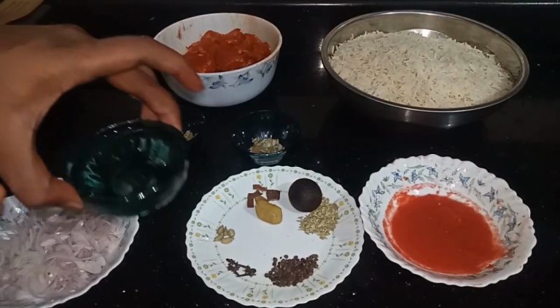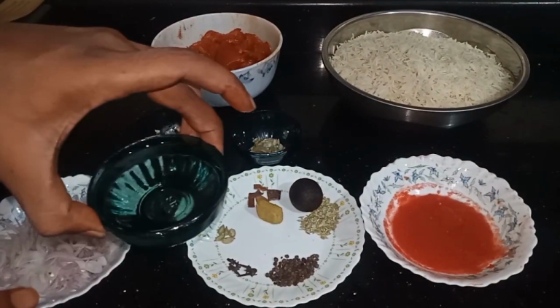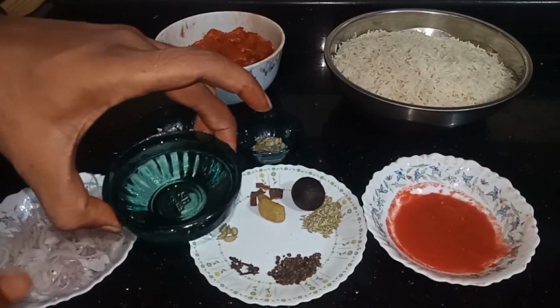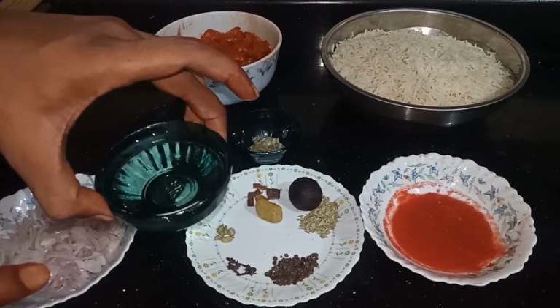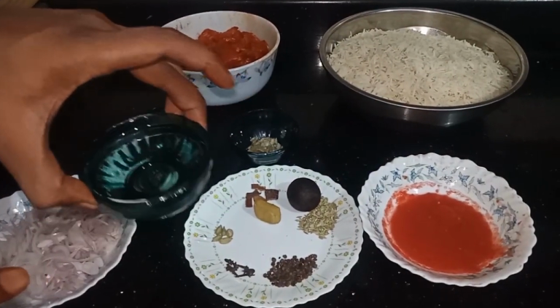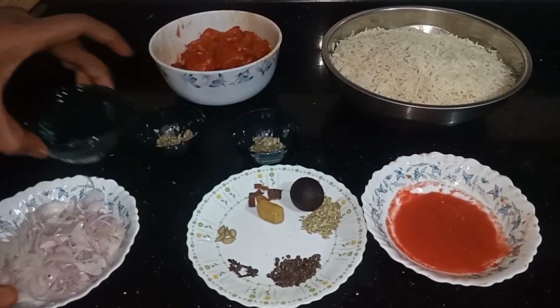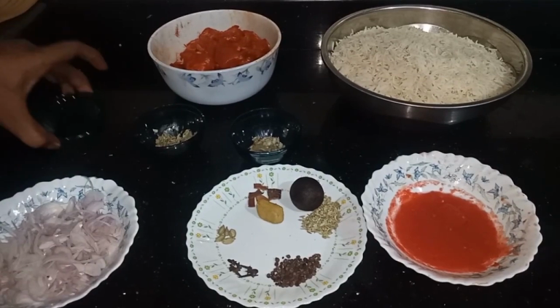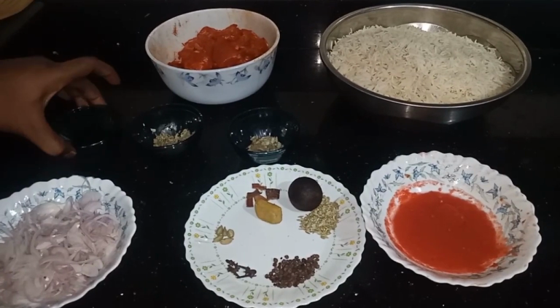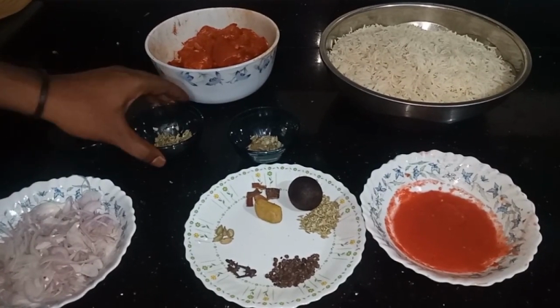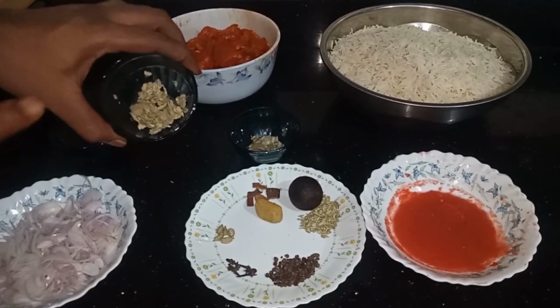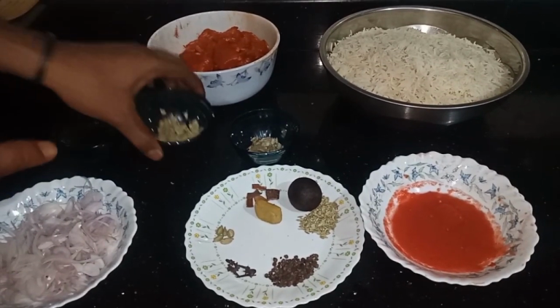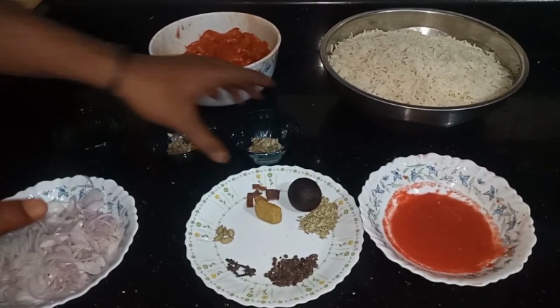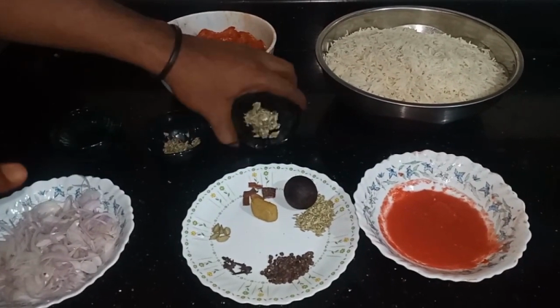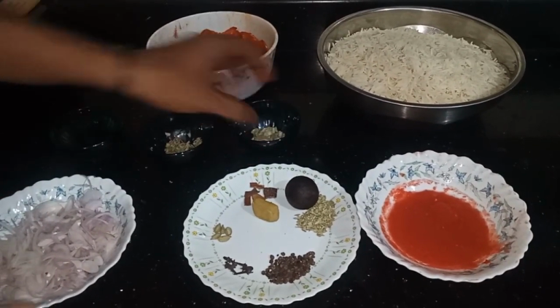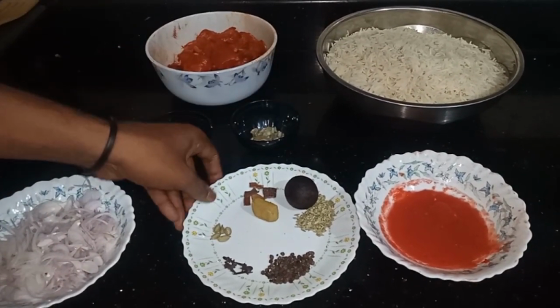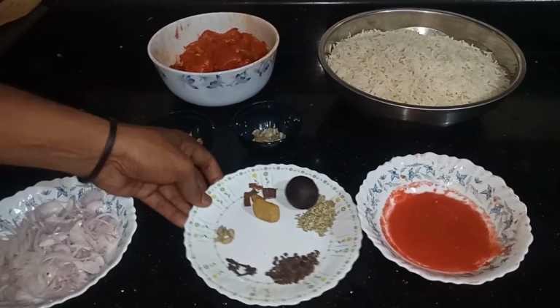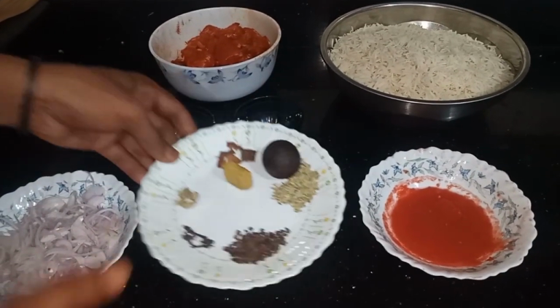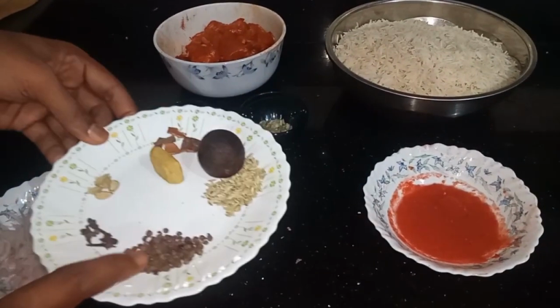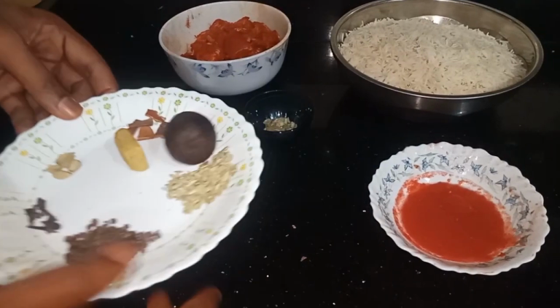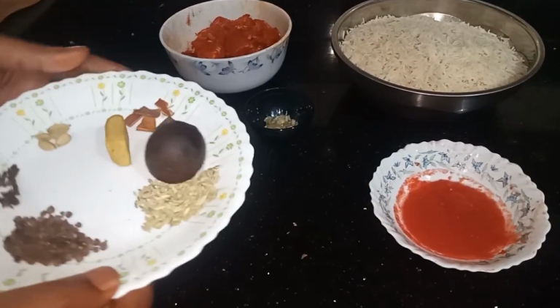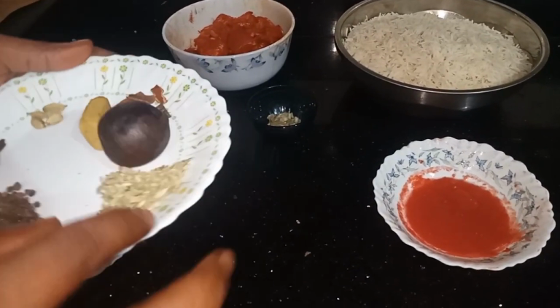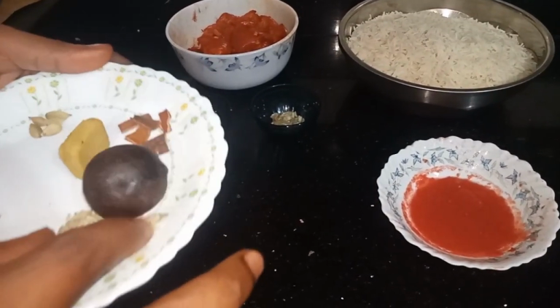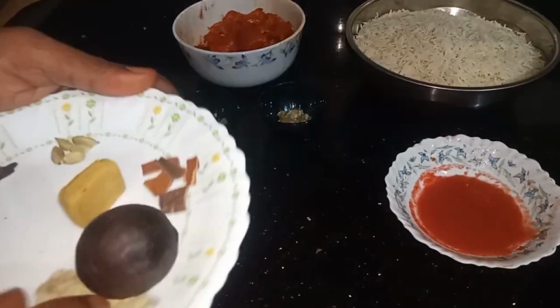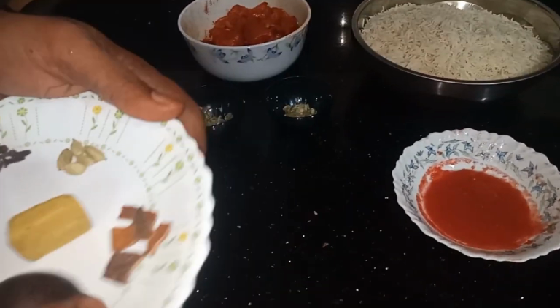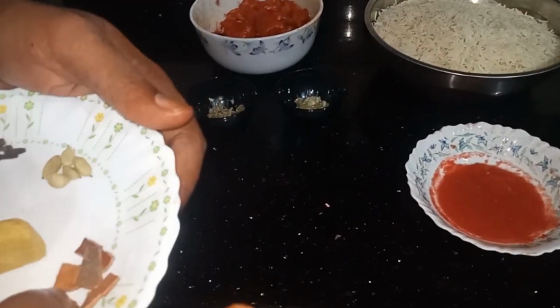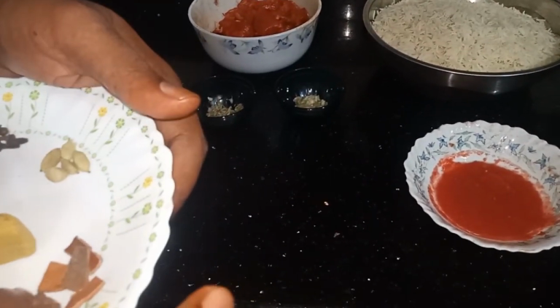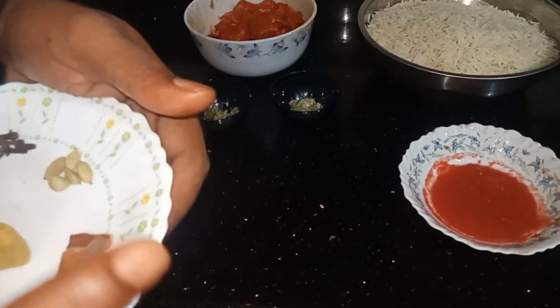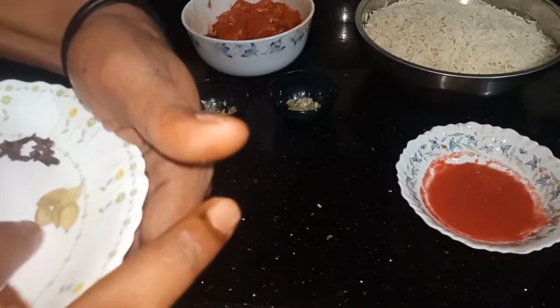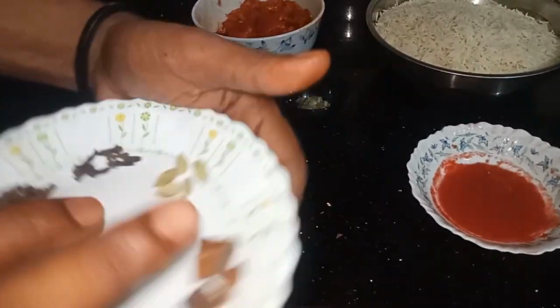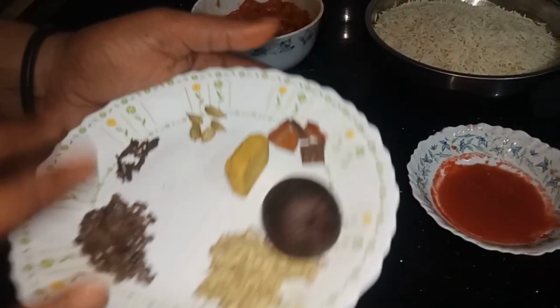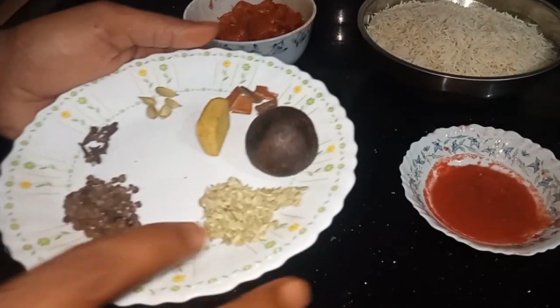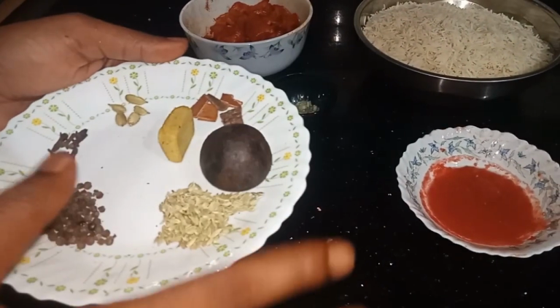I will add some salt, salt and salt. I will add some salt and salt, with some salt and salt. It will be good.